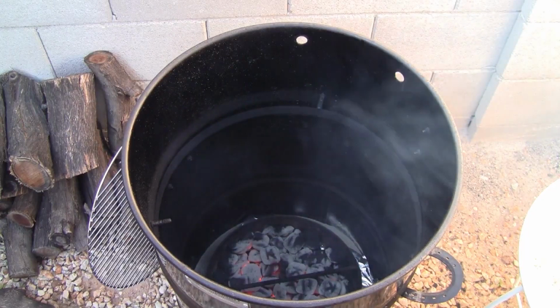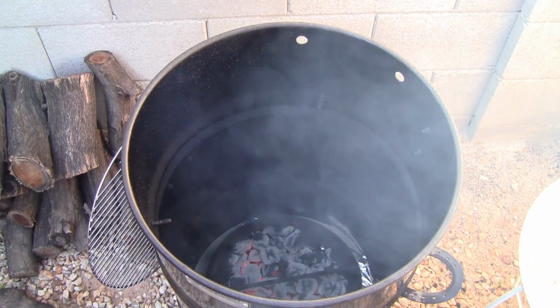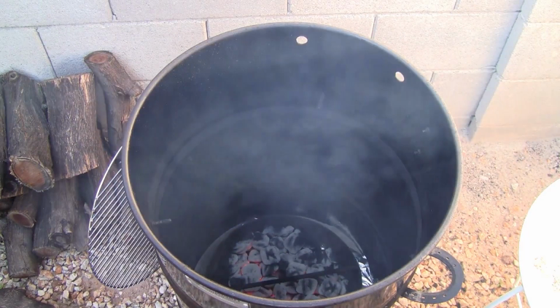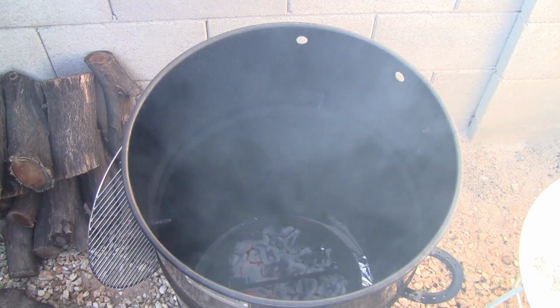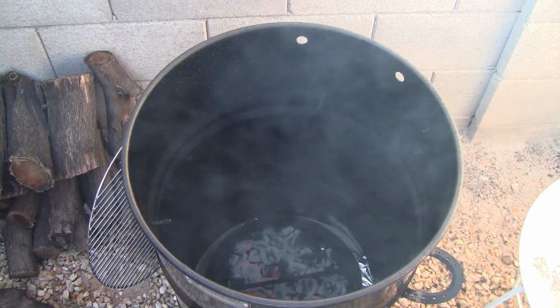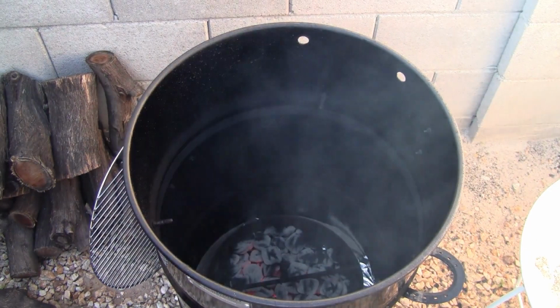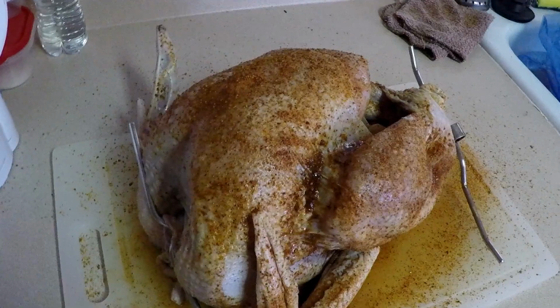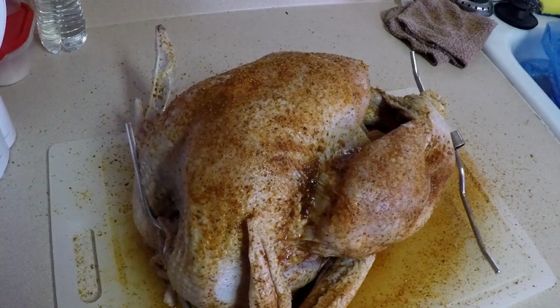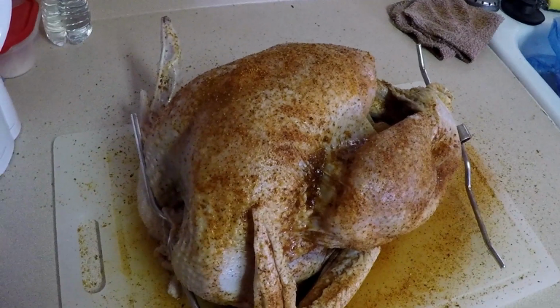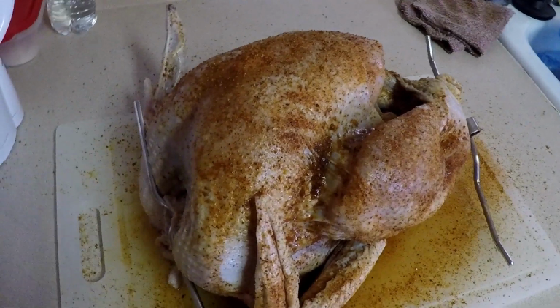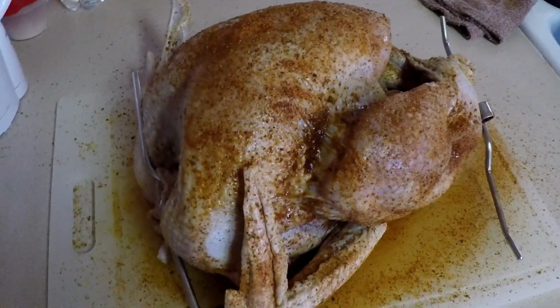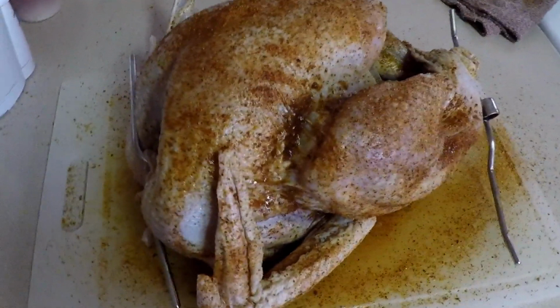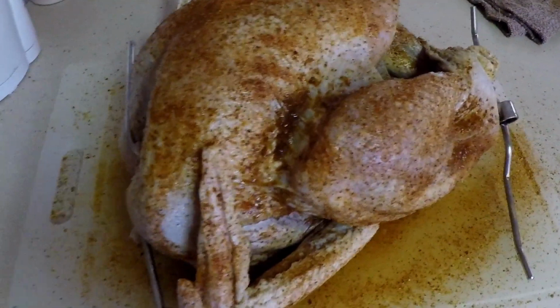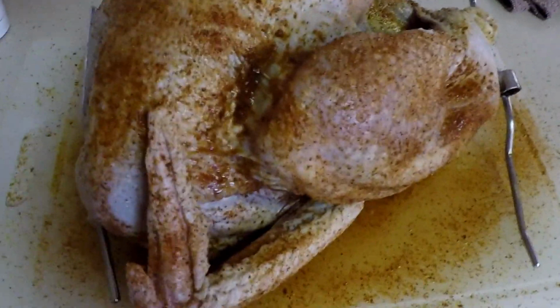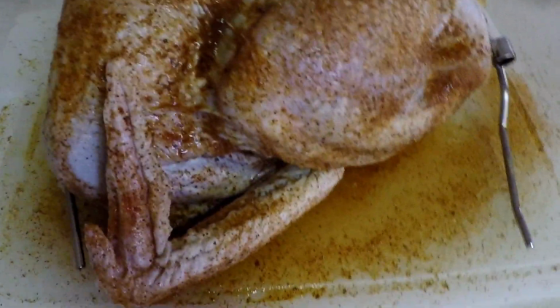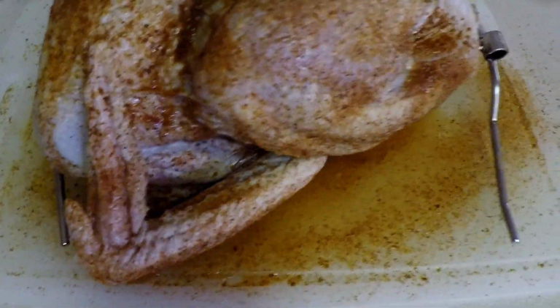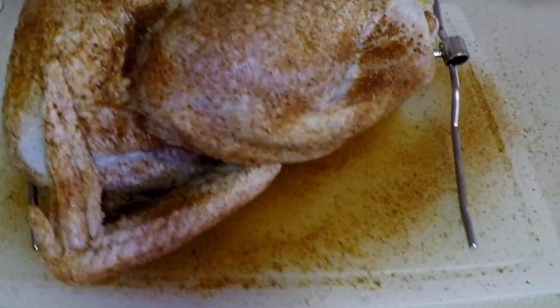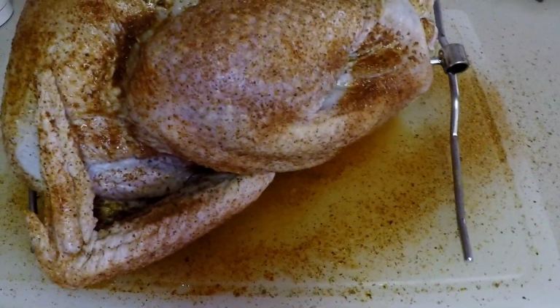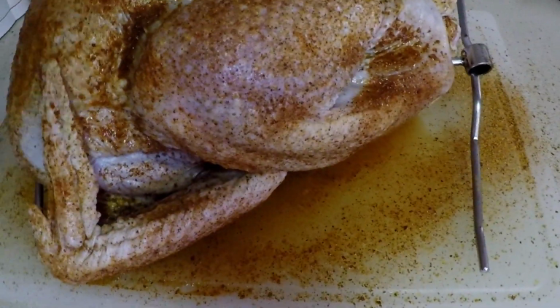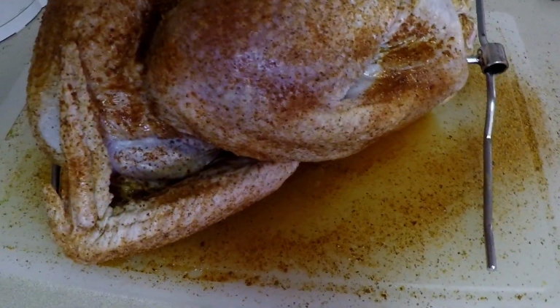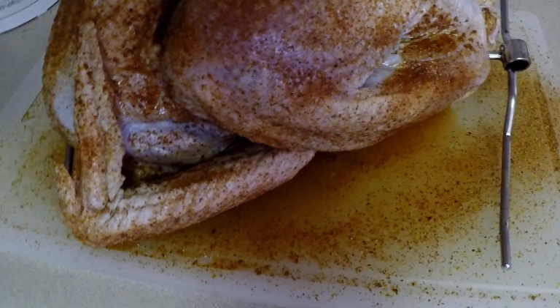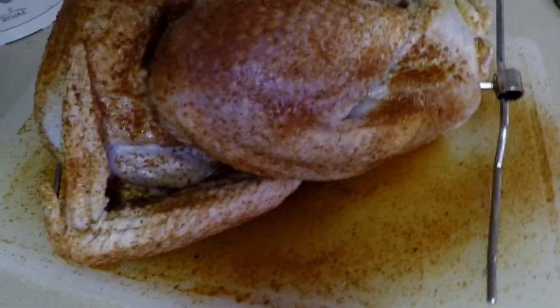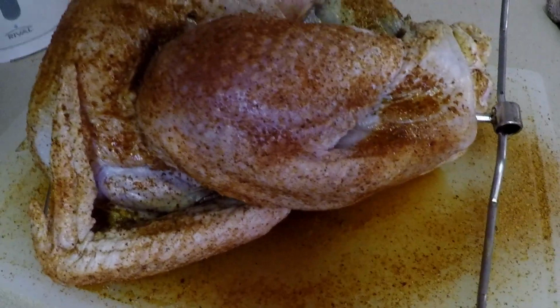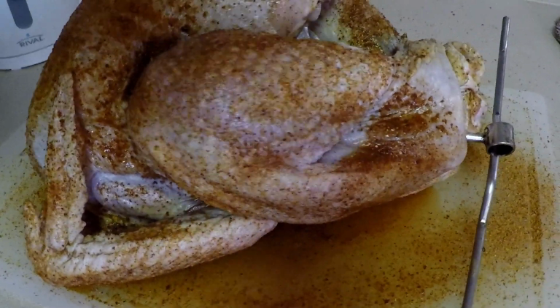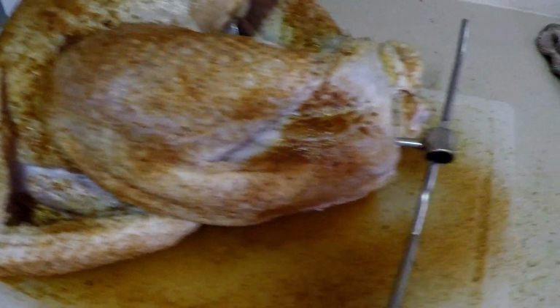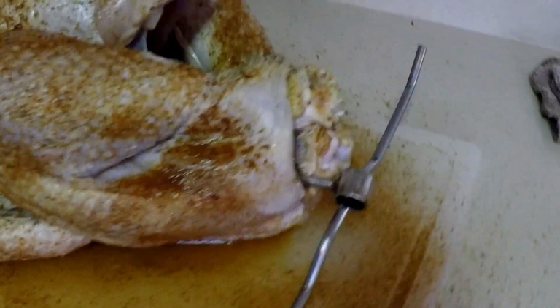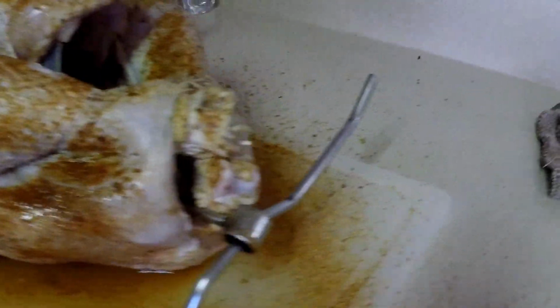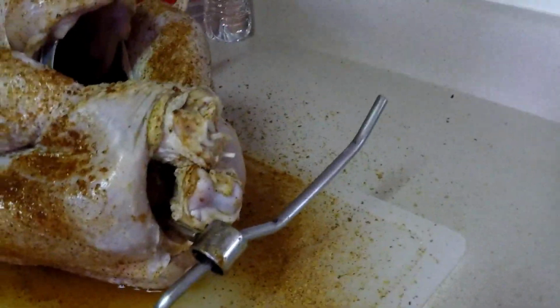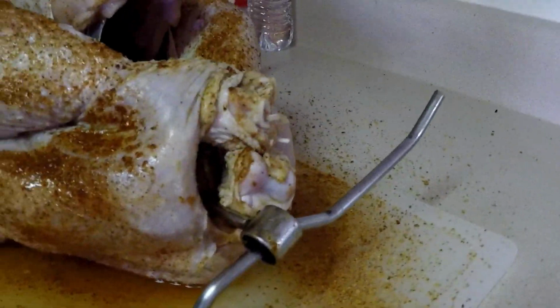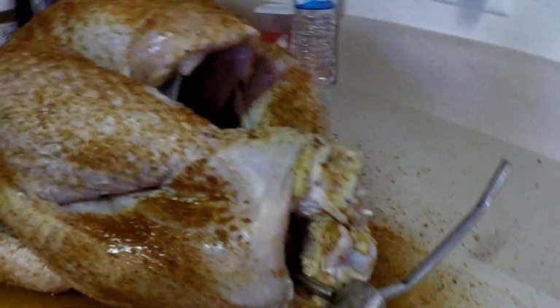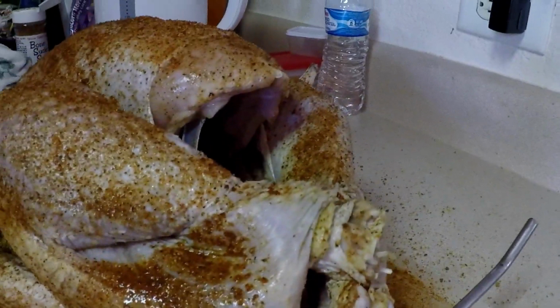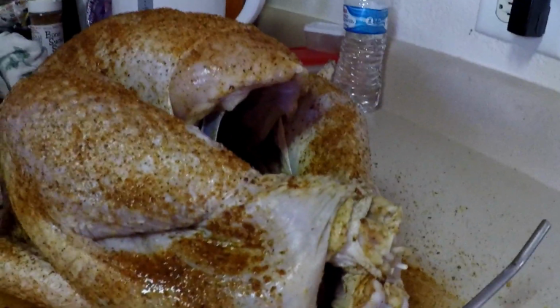The next day, start your Pit Barrel Cooker and let it ash over. Get the turkey out of the refrigerator and remove it from the brine. Rinse and pat dry. Spray the turkey with vegetable oil and use your favorite rub.